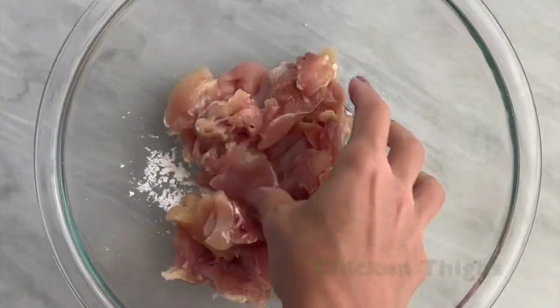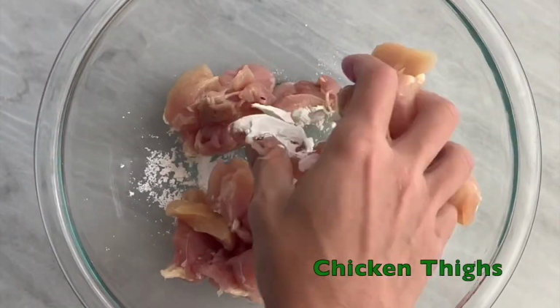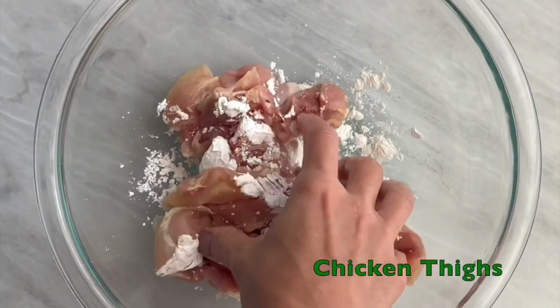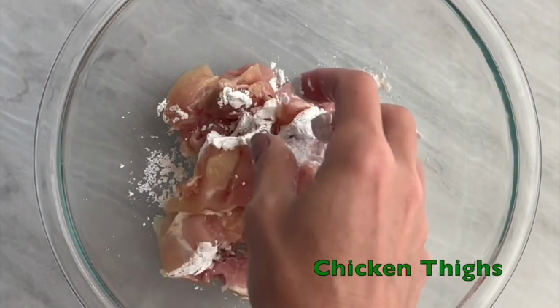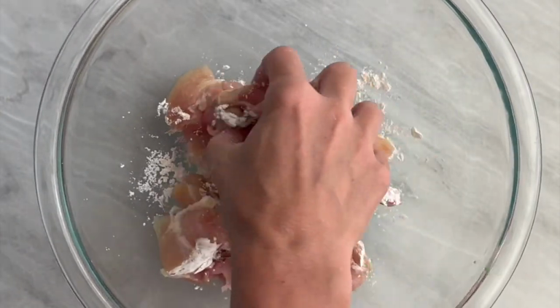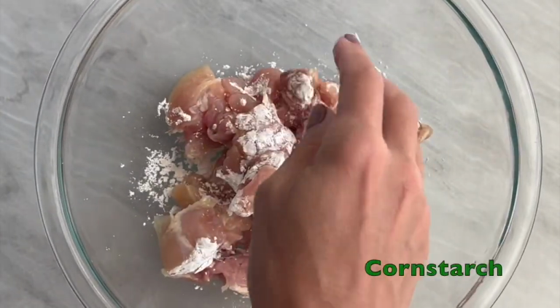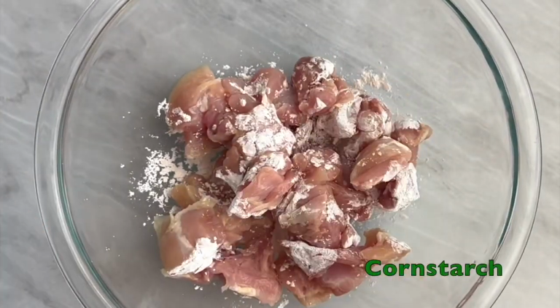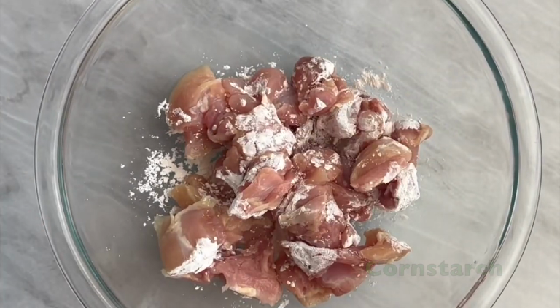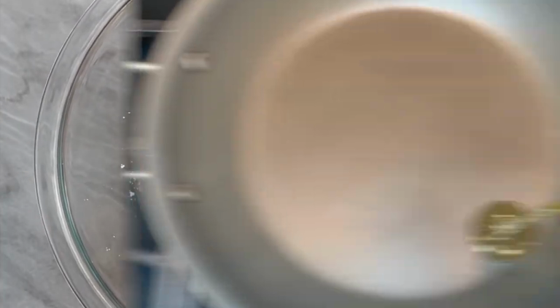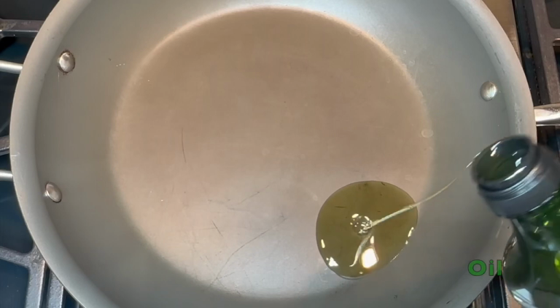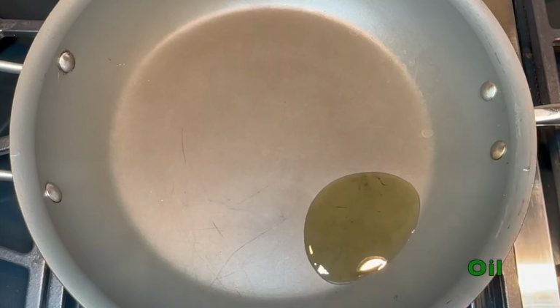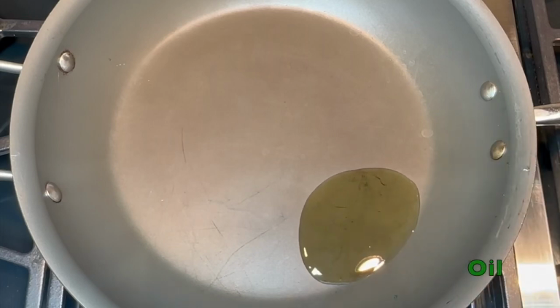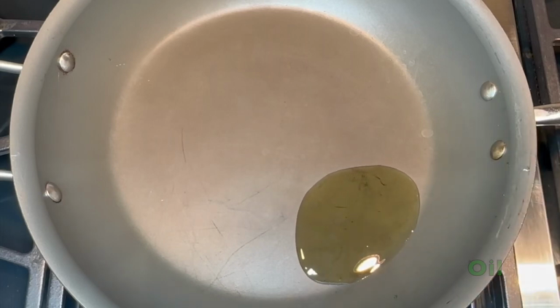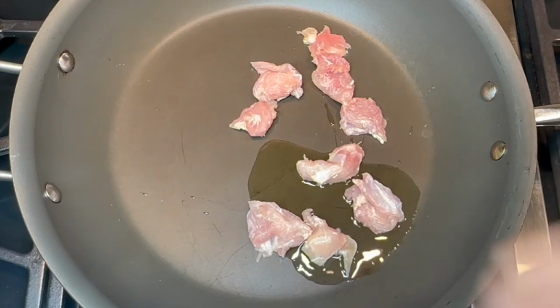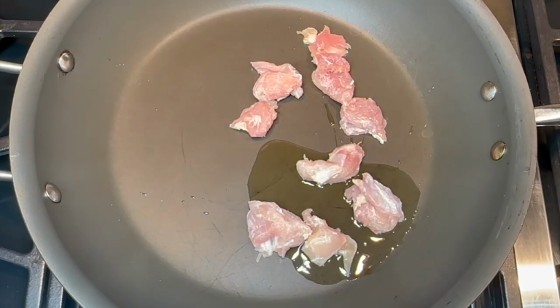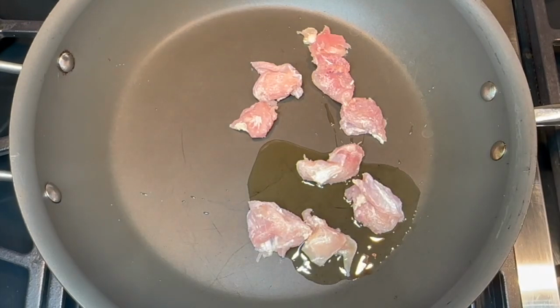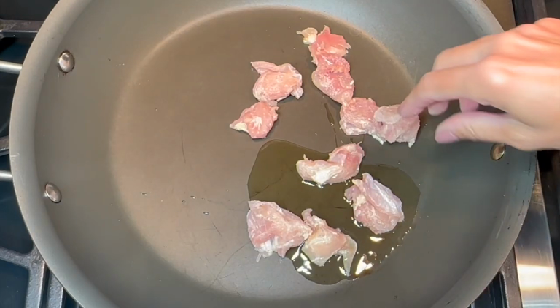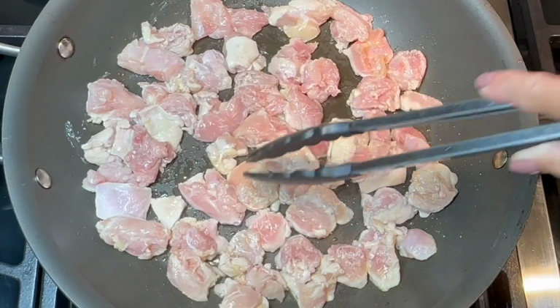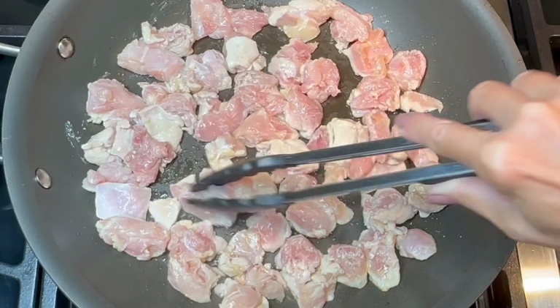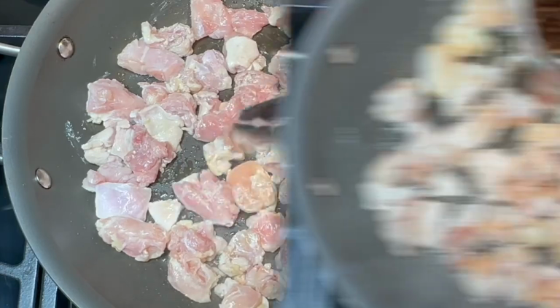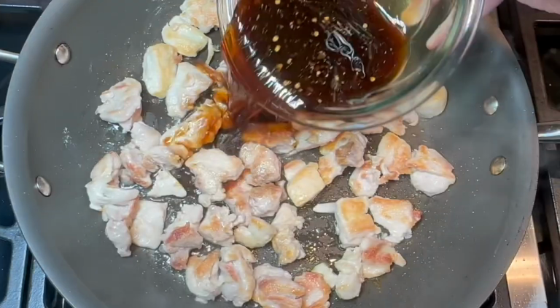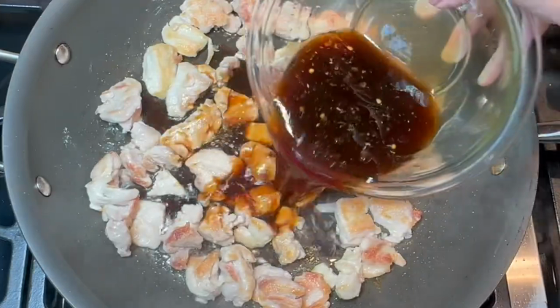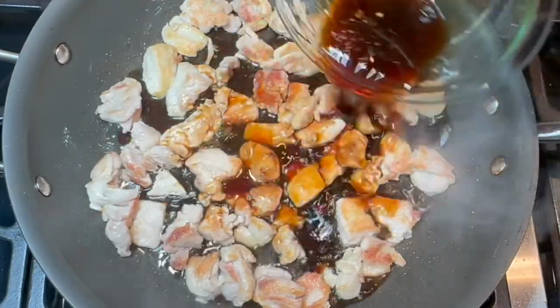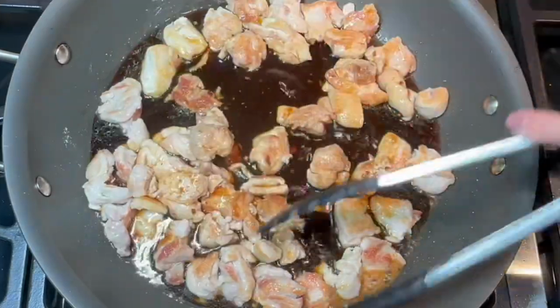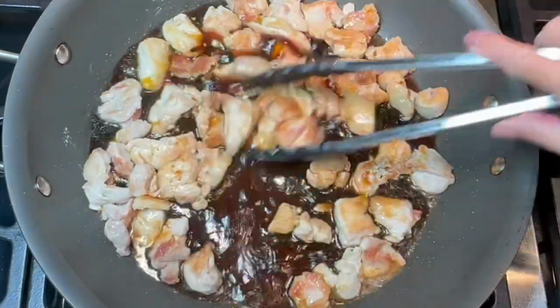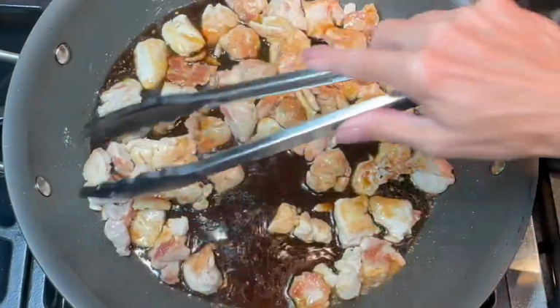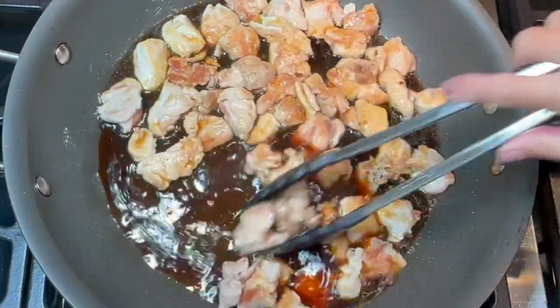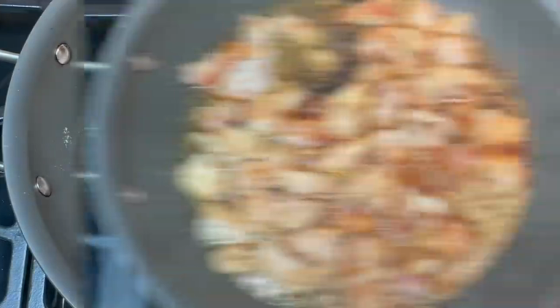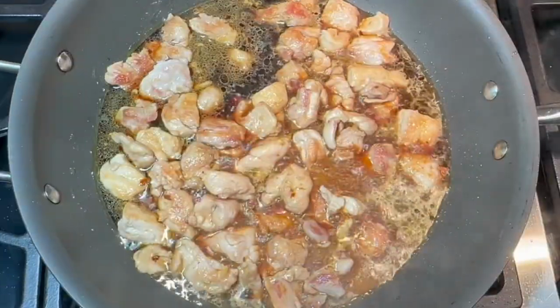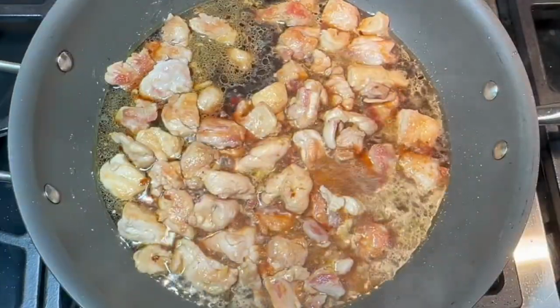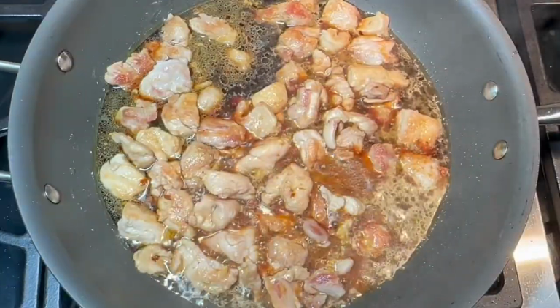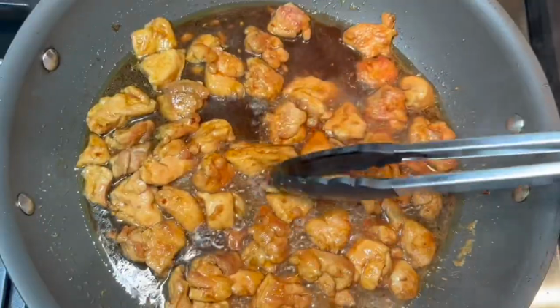Toss your cubed chicken with a tablespoon of cornstarch to coat. Heat your oil in a large skillet, then add your chicken pieces and brown on both sides. Add your soy bourbon sauce and stir to coat the pieces well. Simmer the sauce to reduce by half.